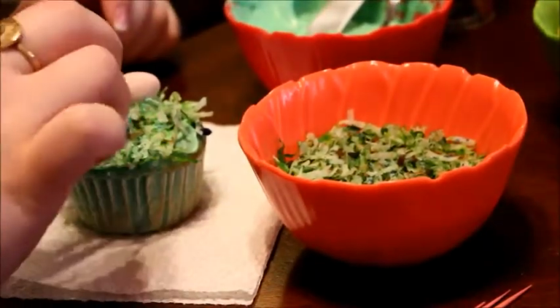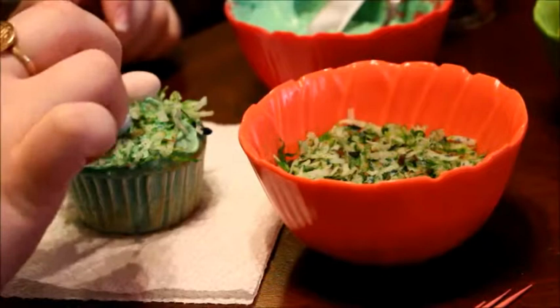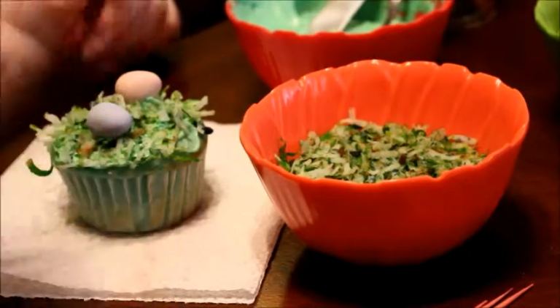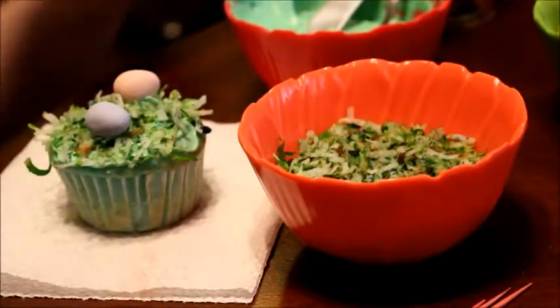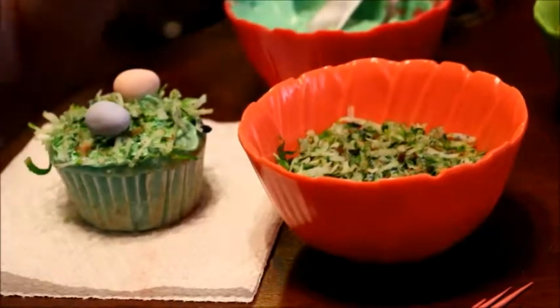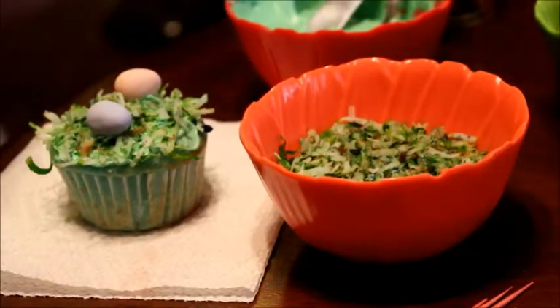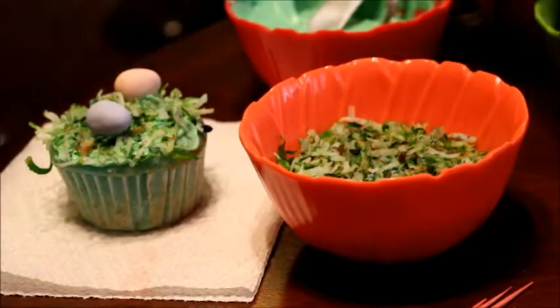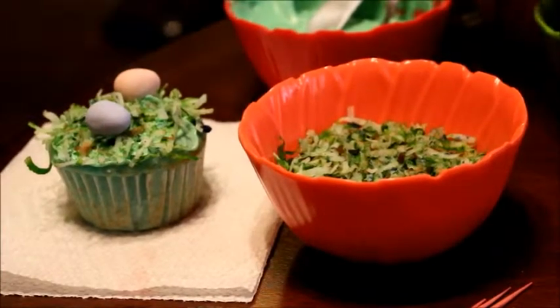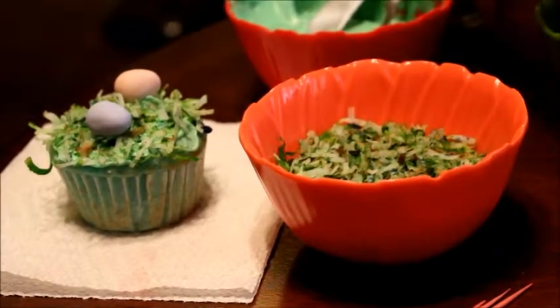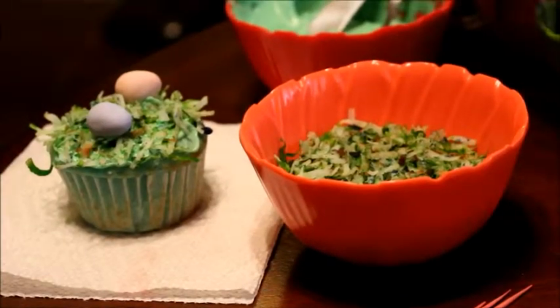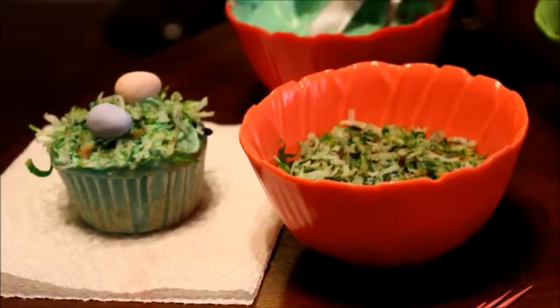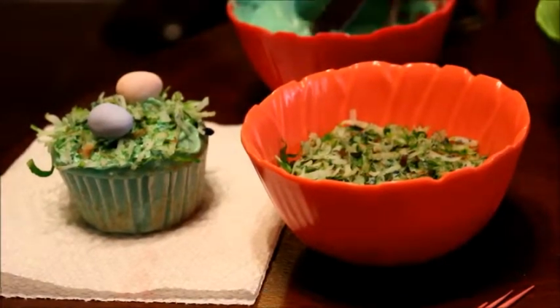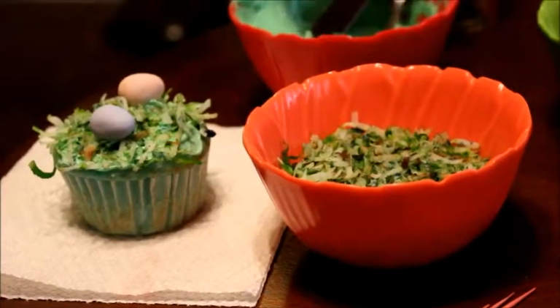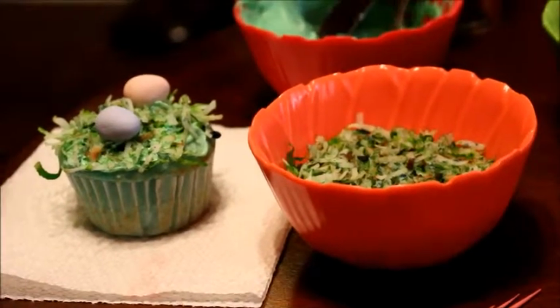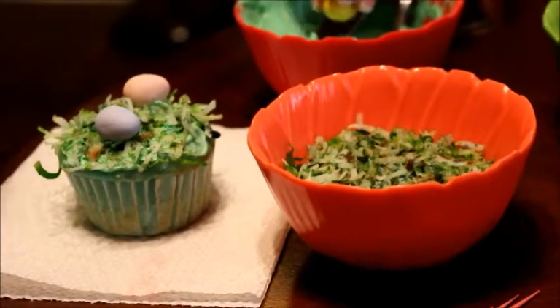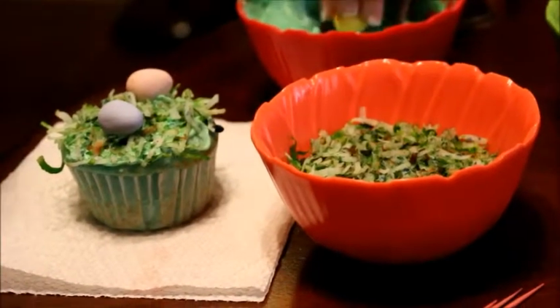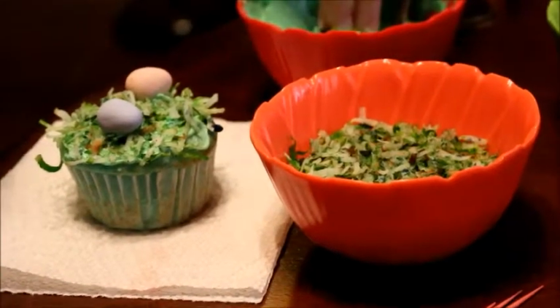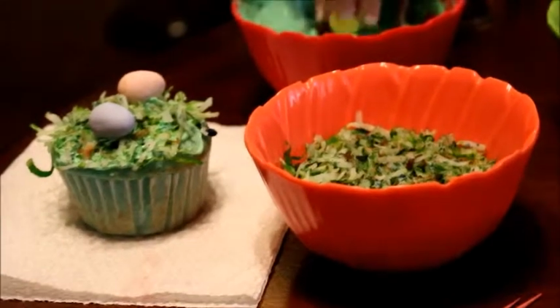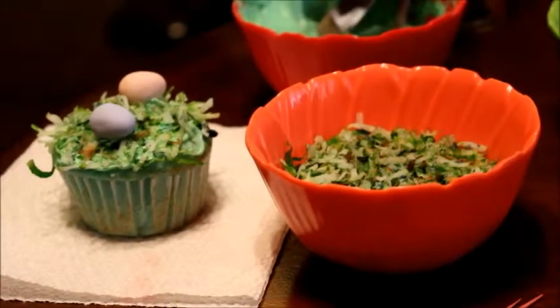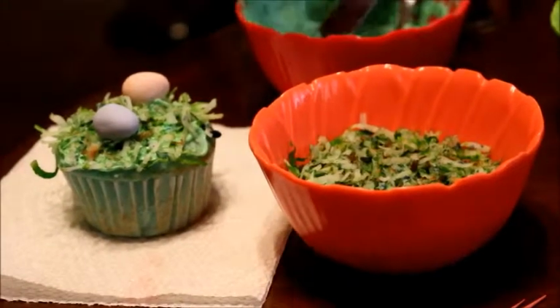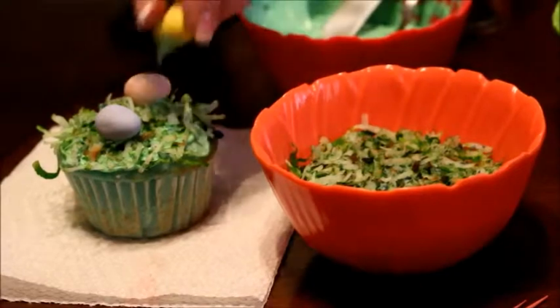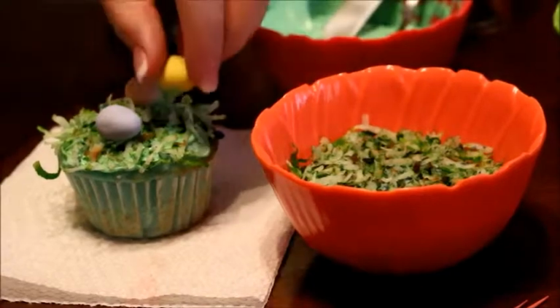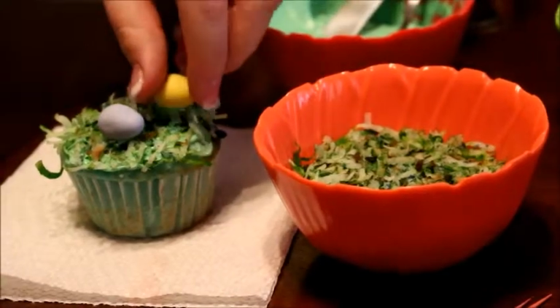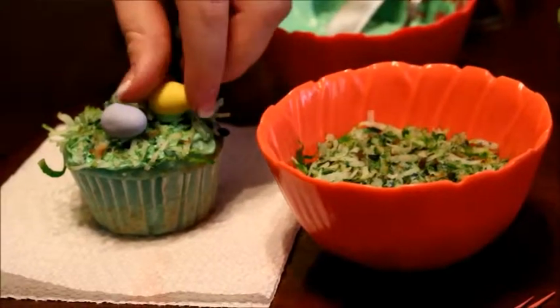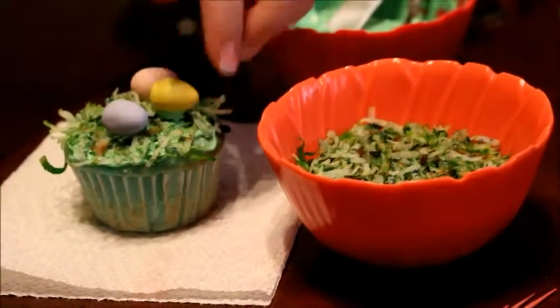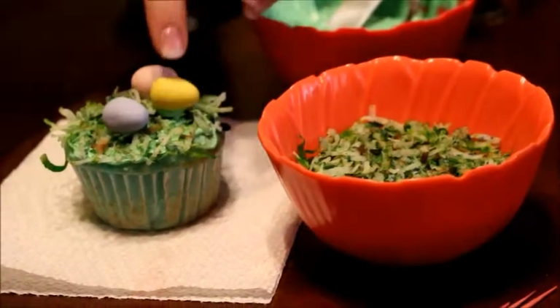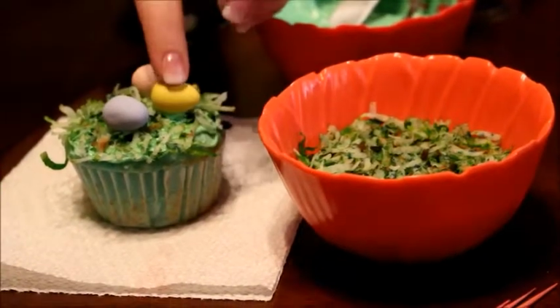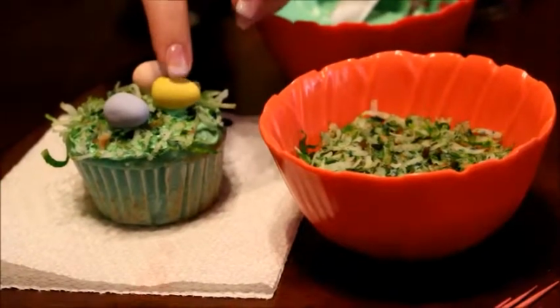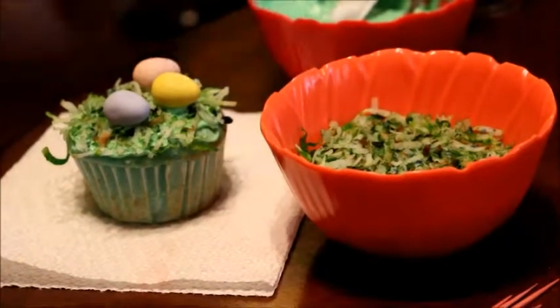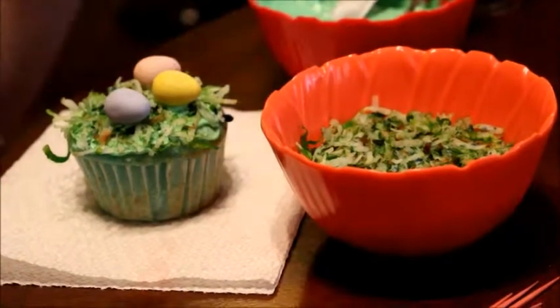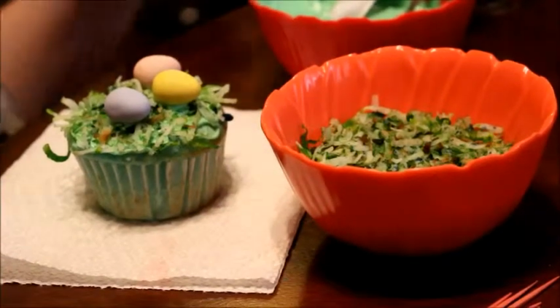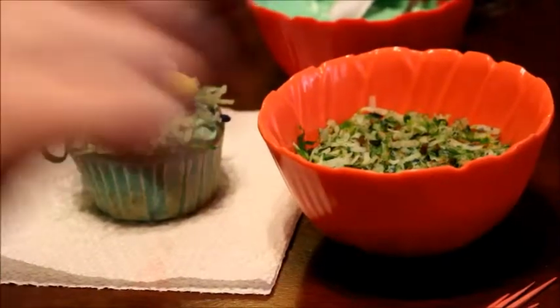Then I'm just going to take those egg-shaped candies and dip them in a little bit of icing and put them on top of my cupcake. You can also use peeps or jelly beans — anything you like. Just be creative.